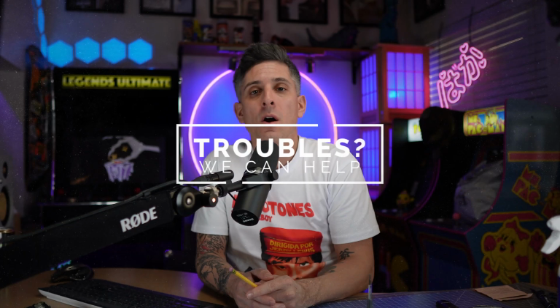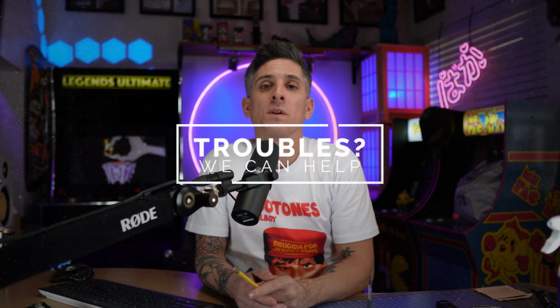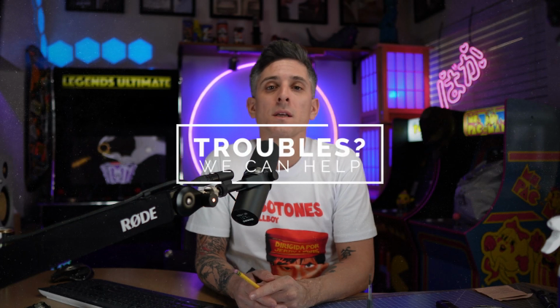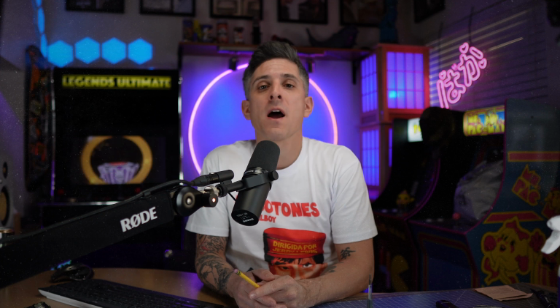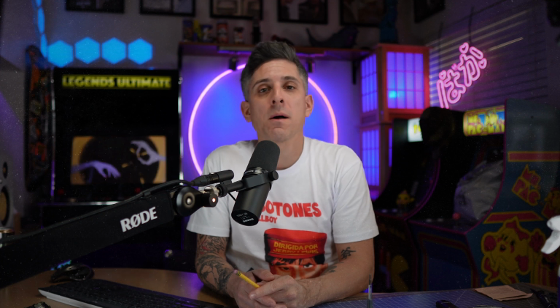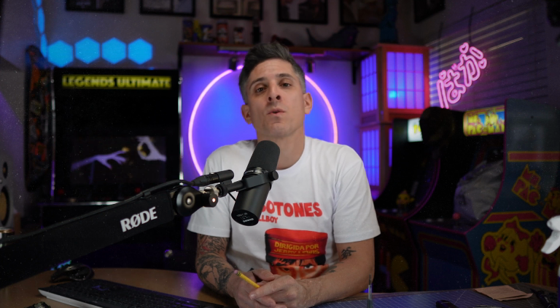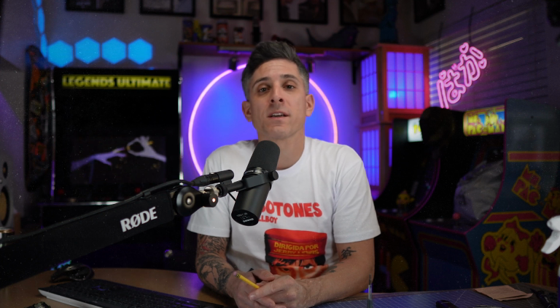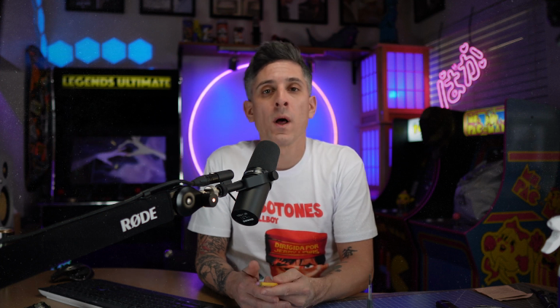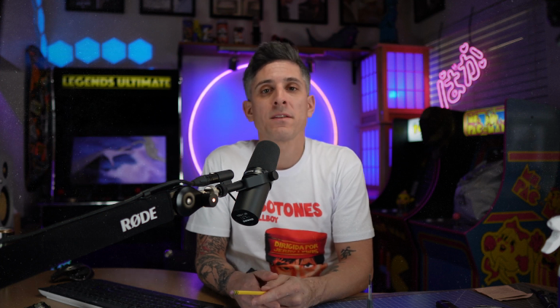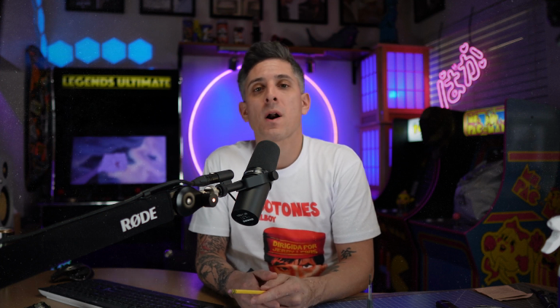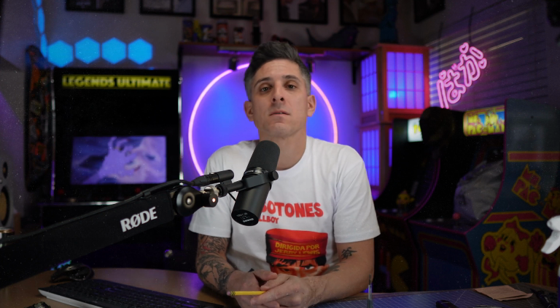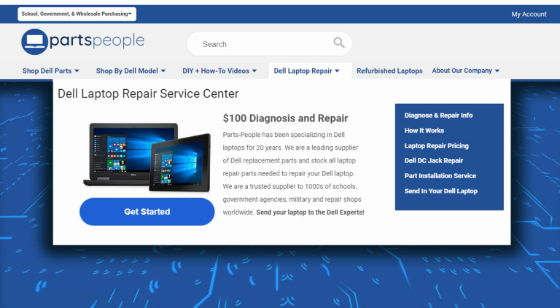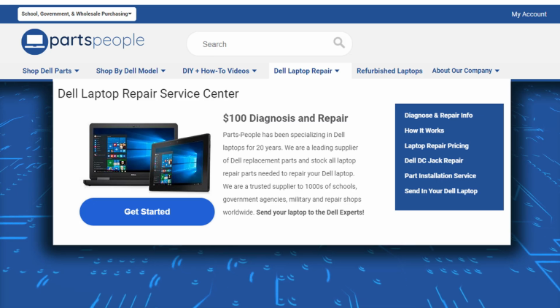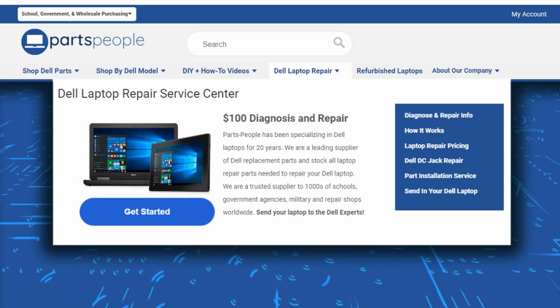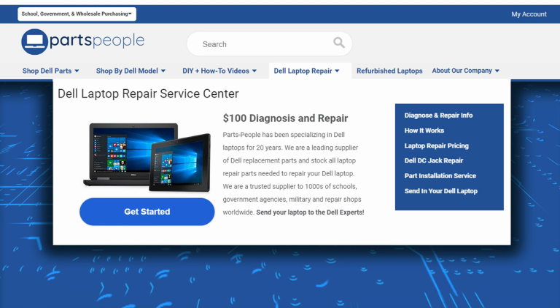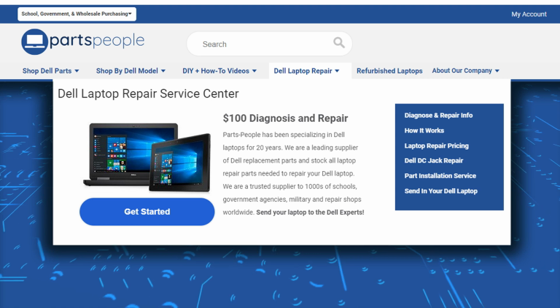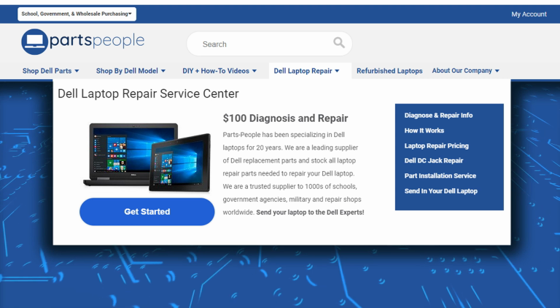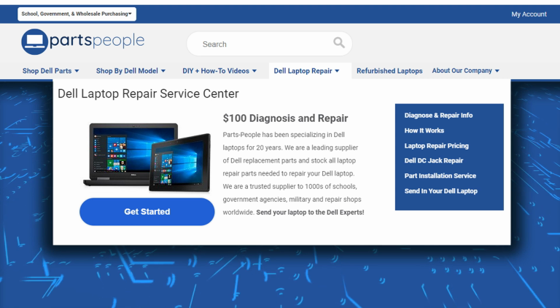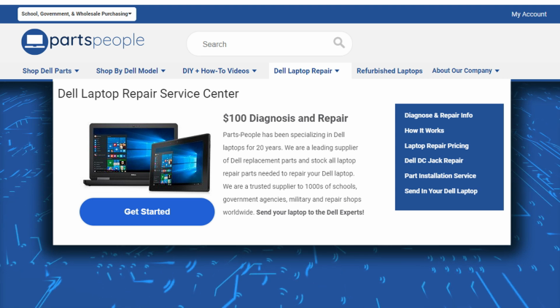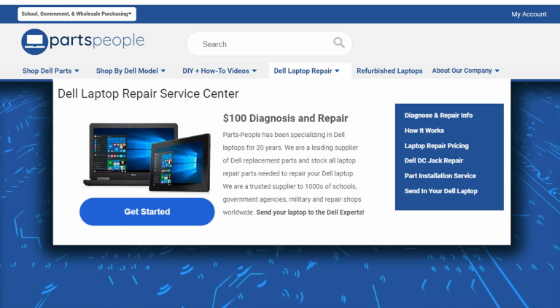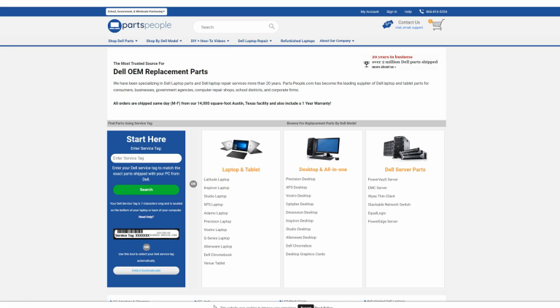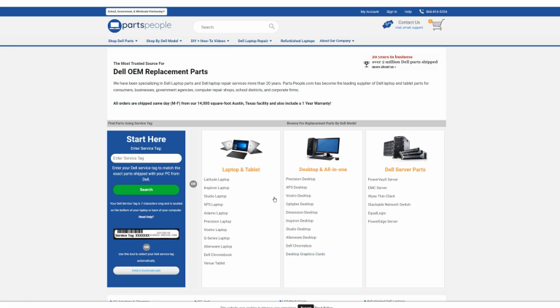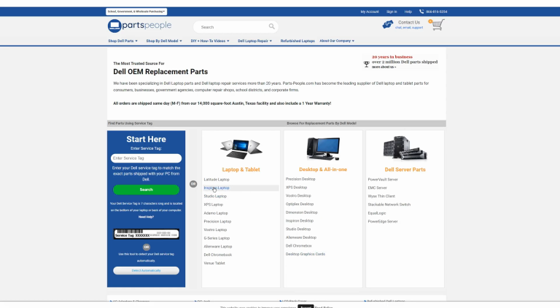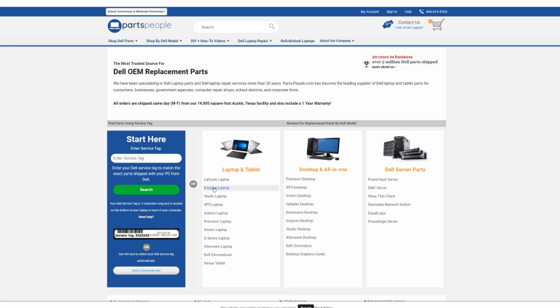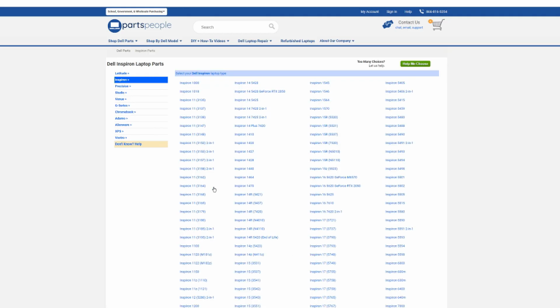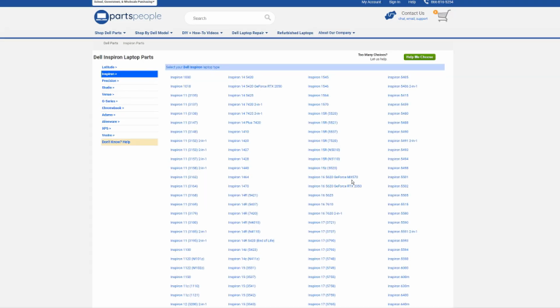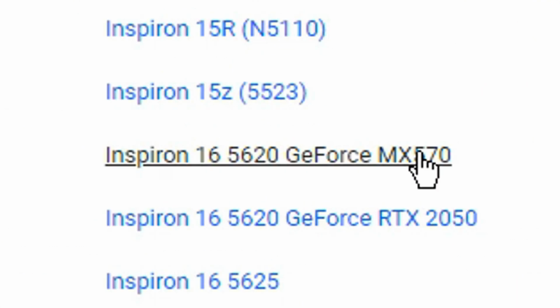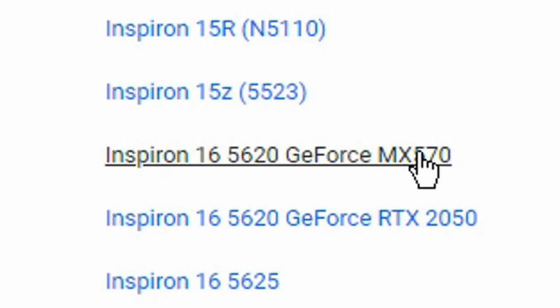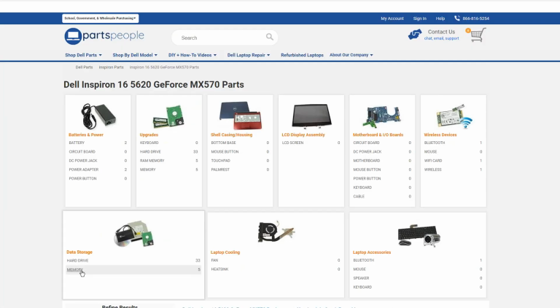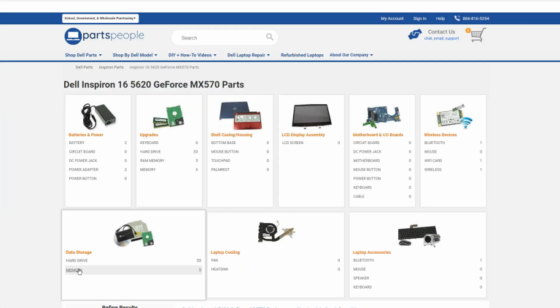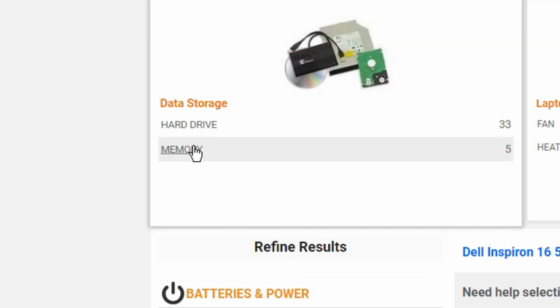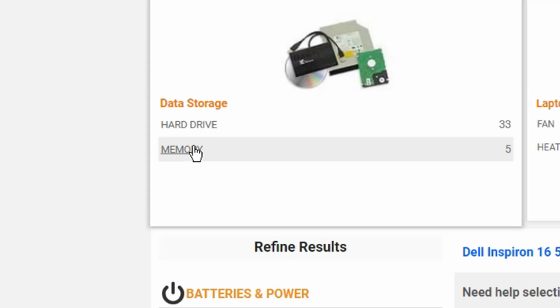If you're having problems or you're feeling overwhelmed by this whole process, you can always reach out to us for diagnostics, repairs, upgrades, and even replacement parts. We've specialized in Dell laptops for over 20 years and I'll leave a link in the description below.